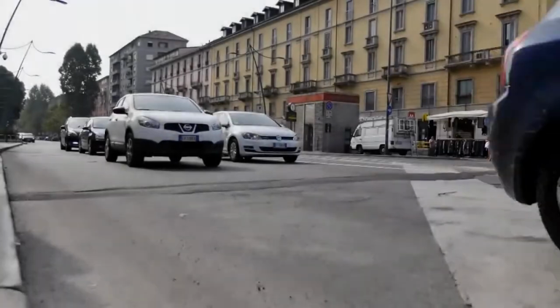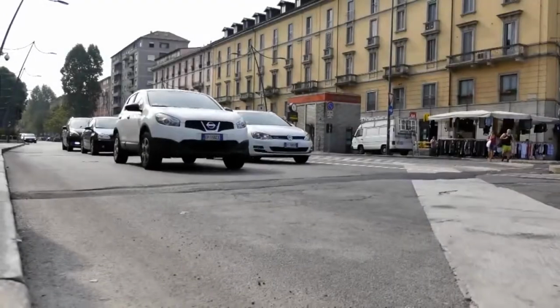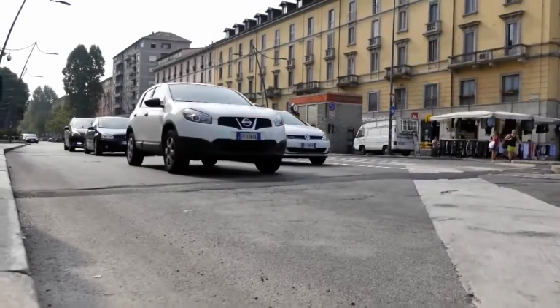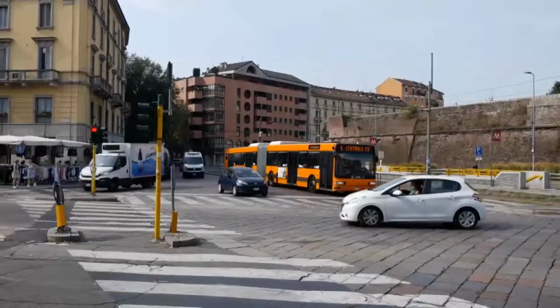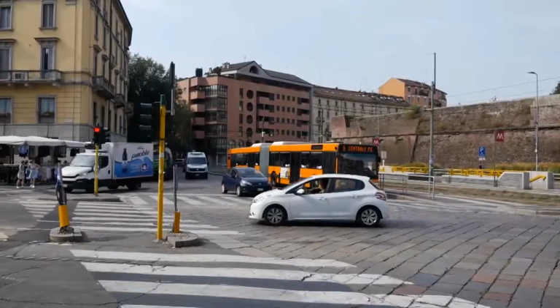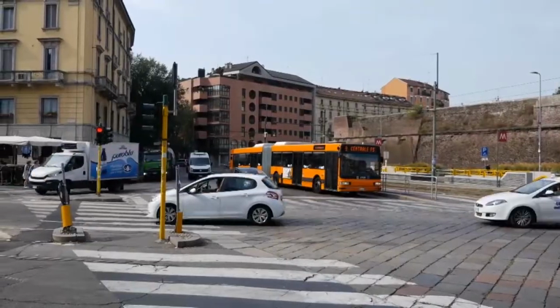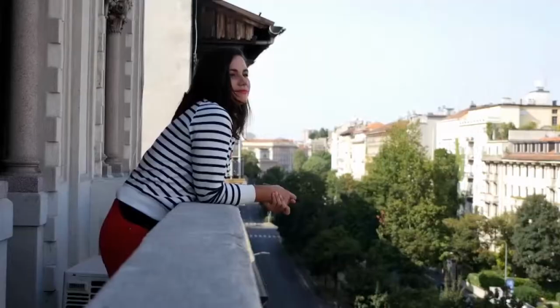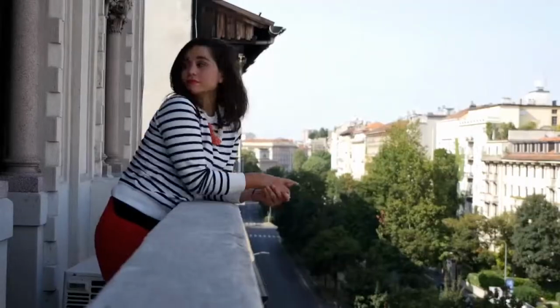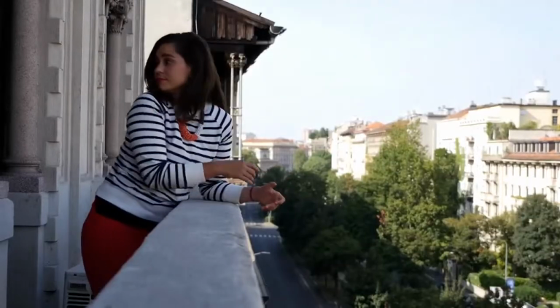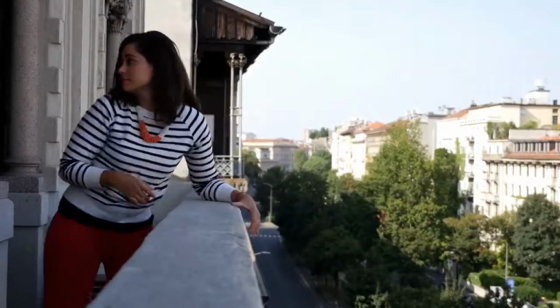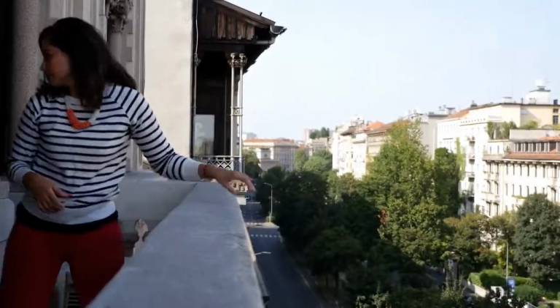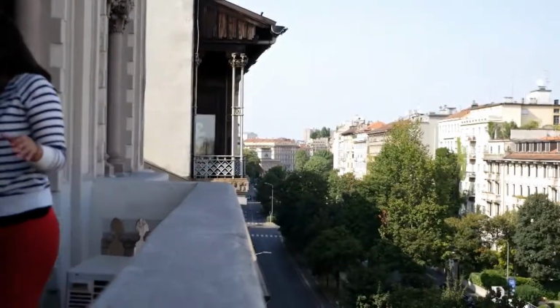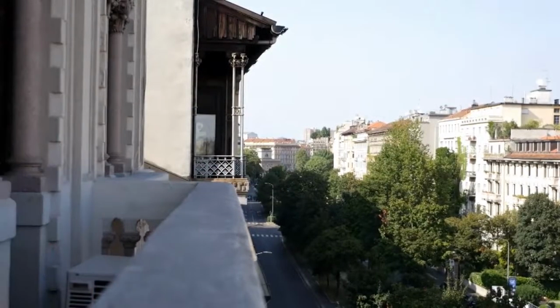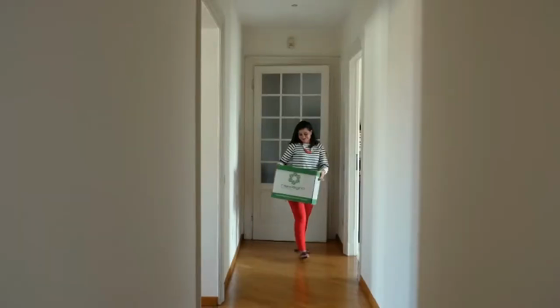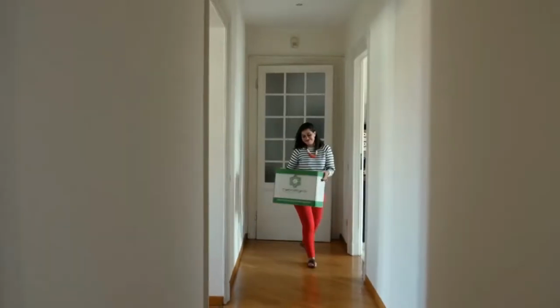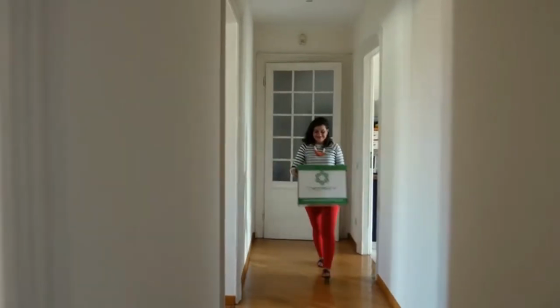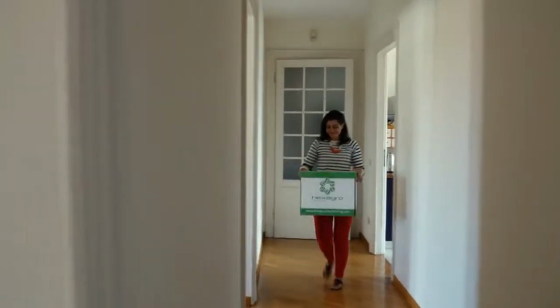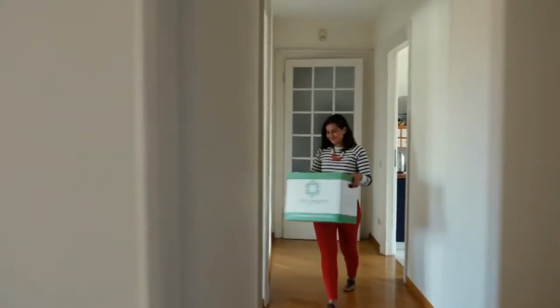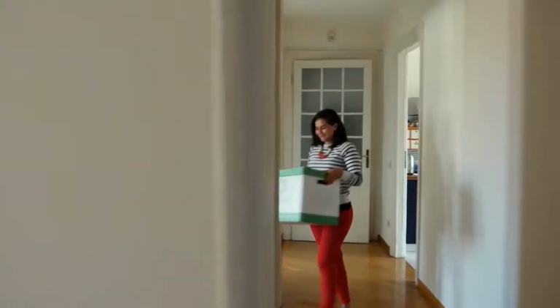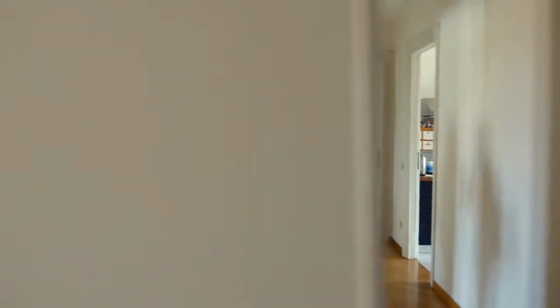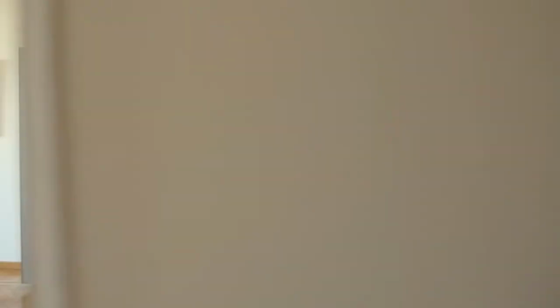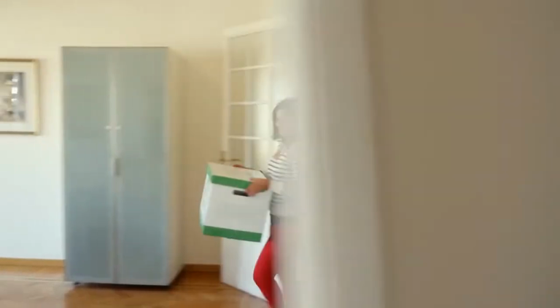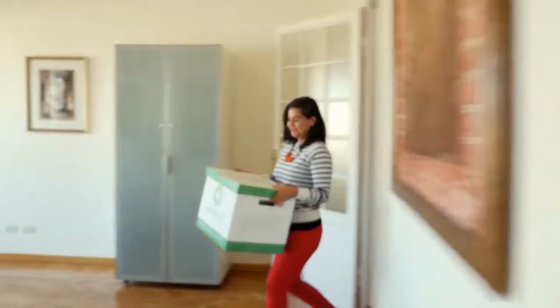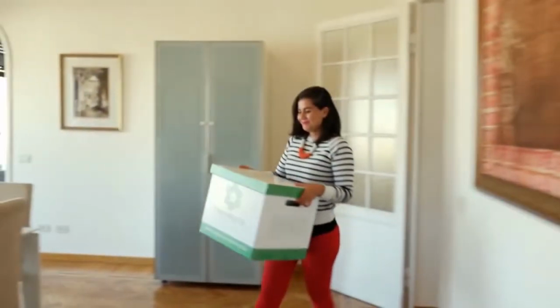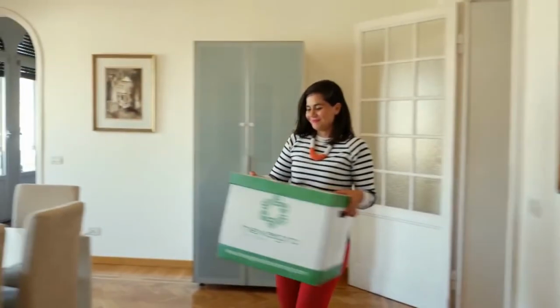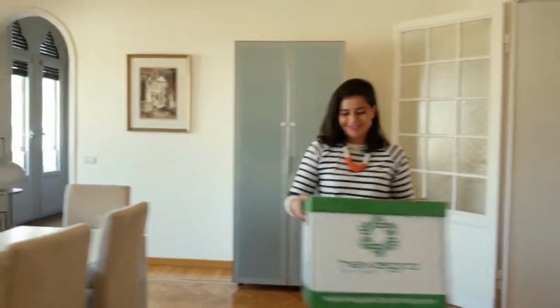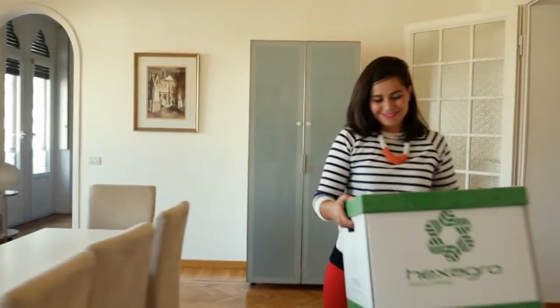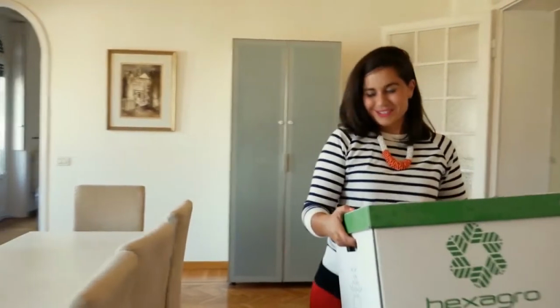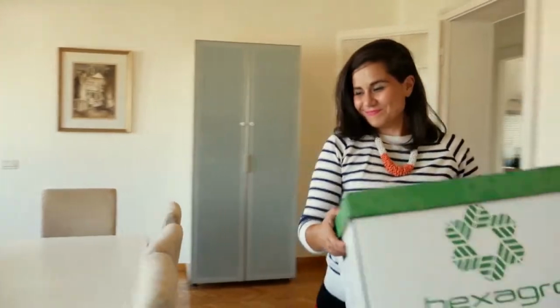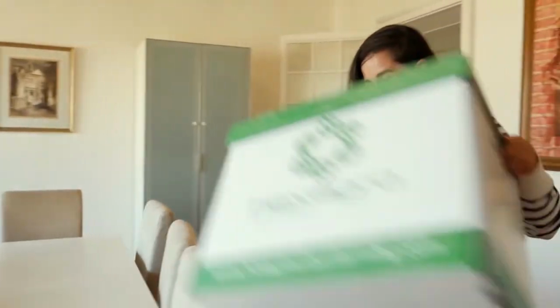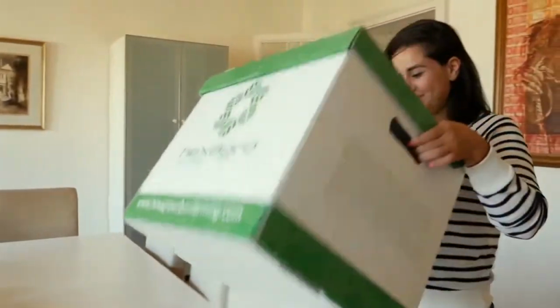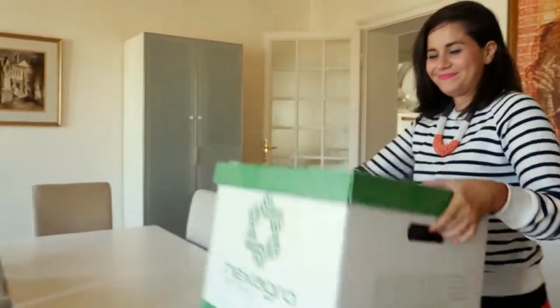Have you ever wondered how to feel closer to nature in your house? This is the Living Farming Tree, a uniquely designed plug-and-play system to grow food anytime, anywhere.